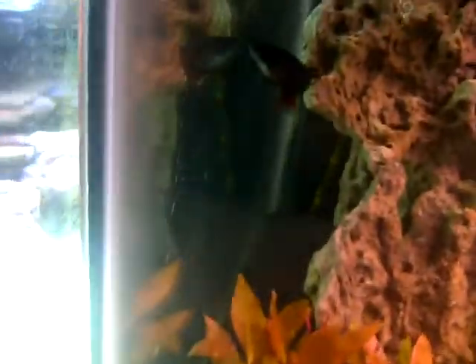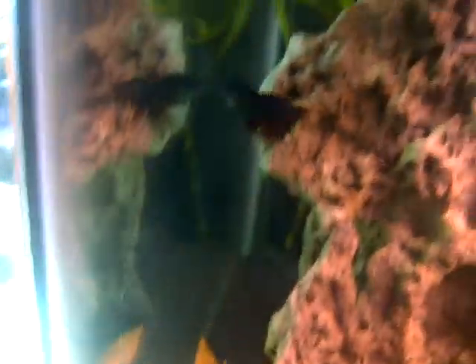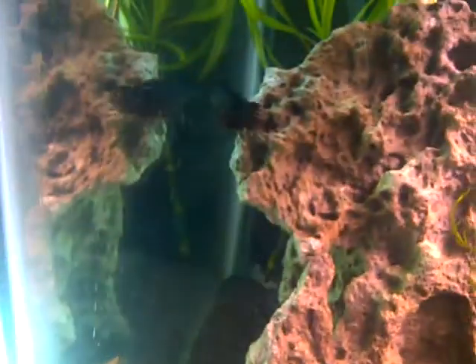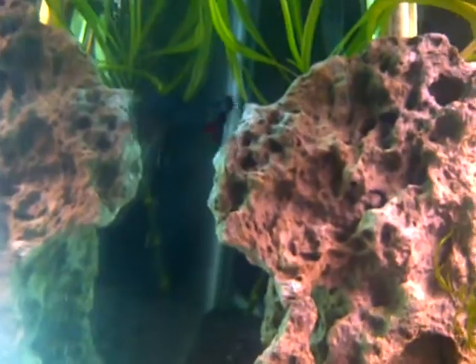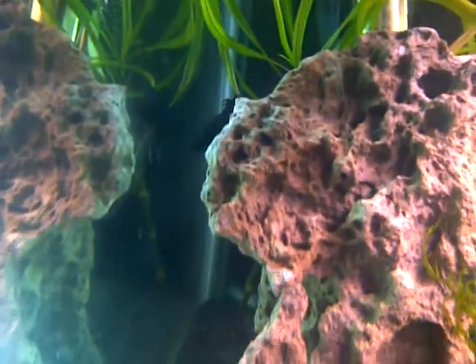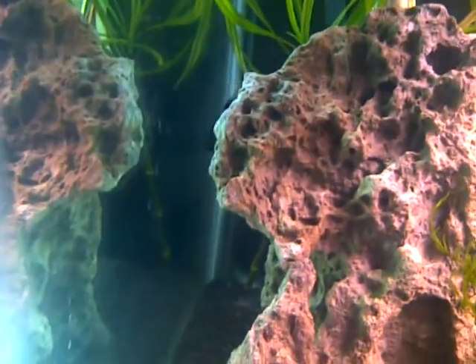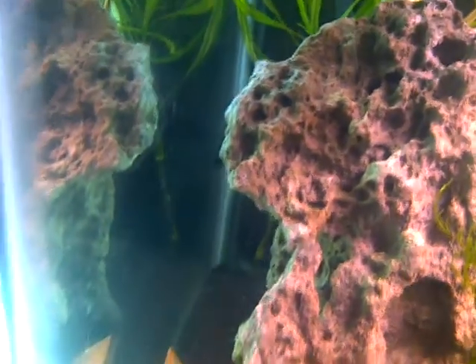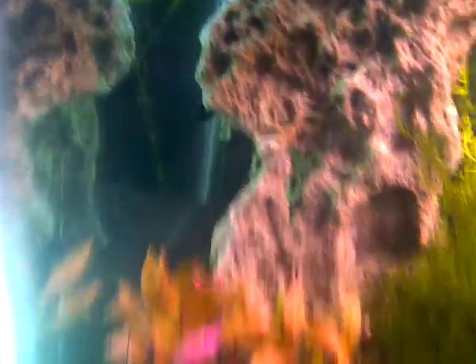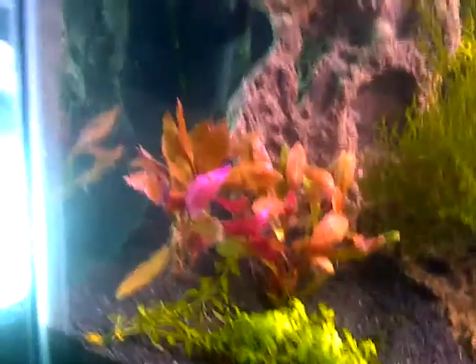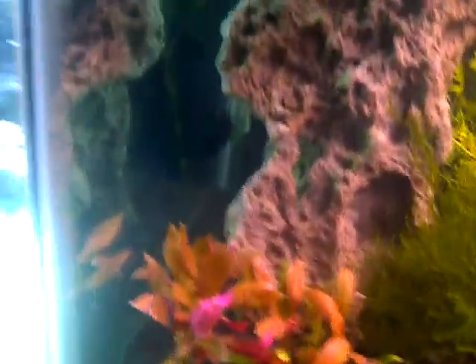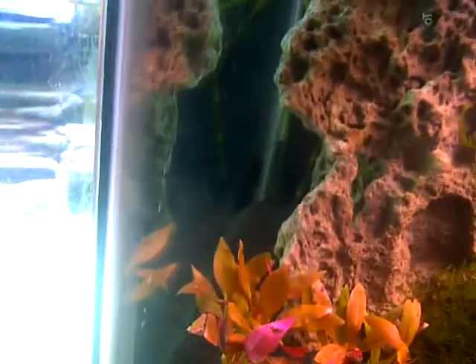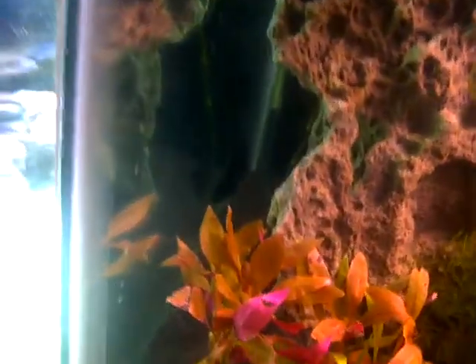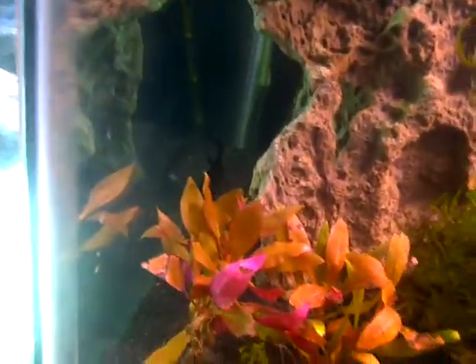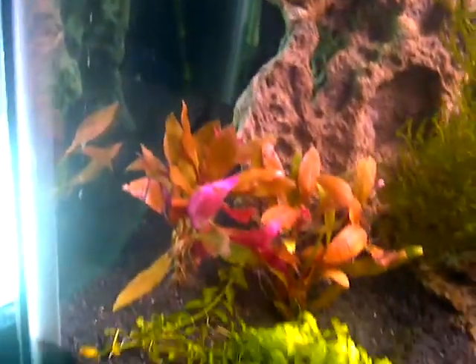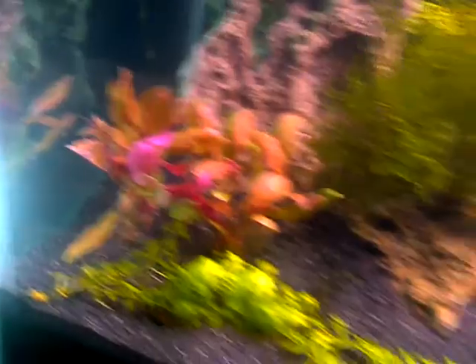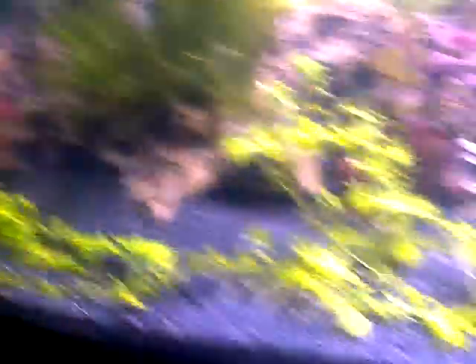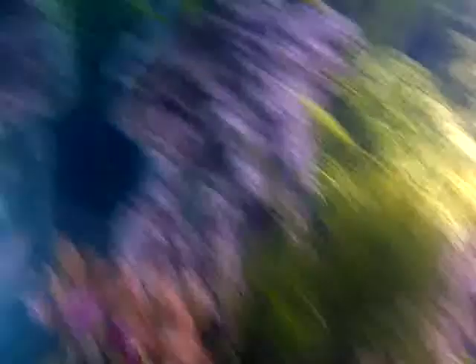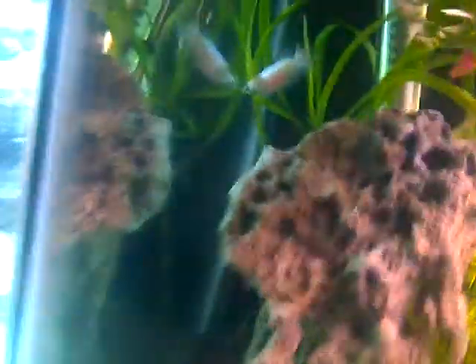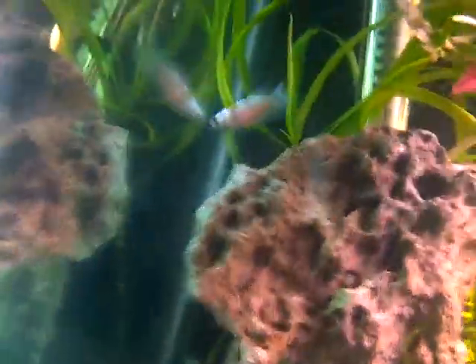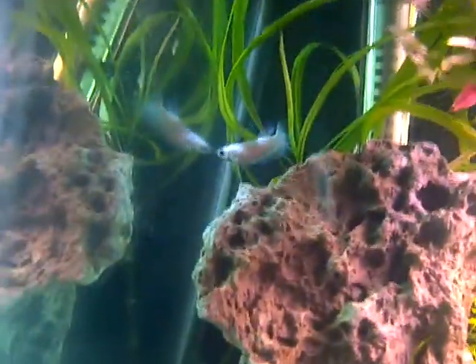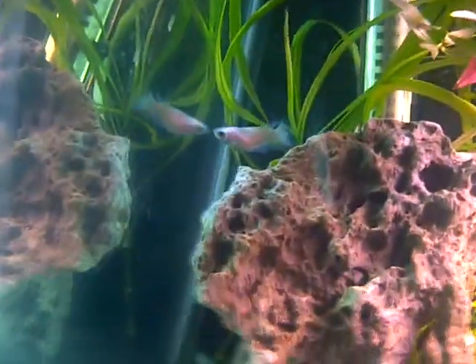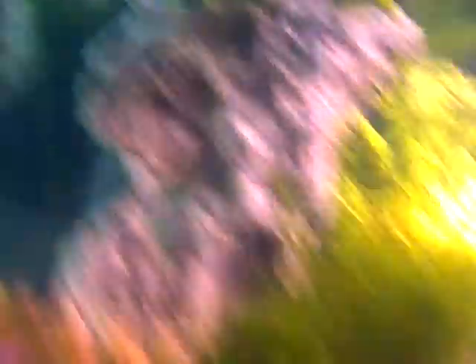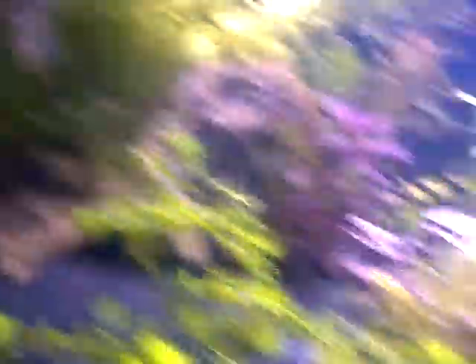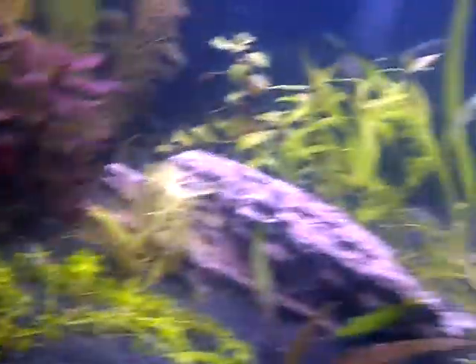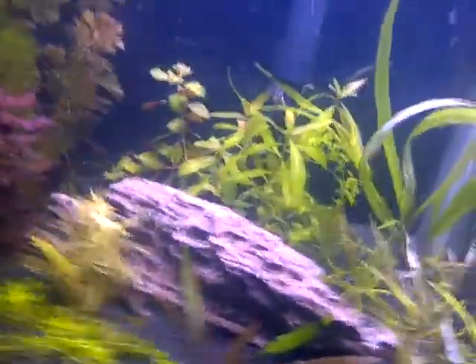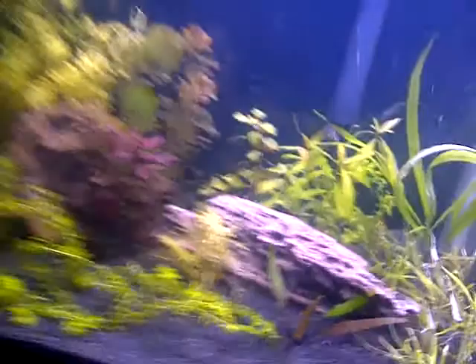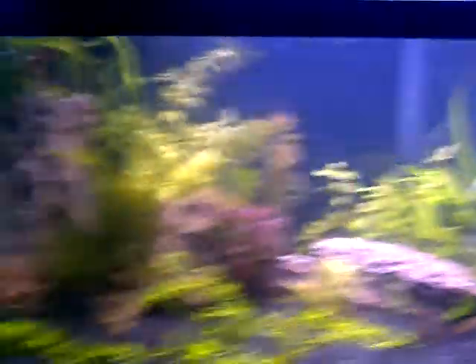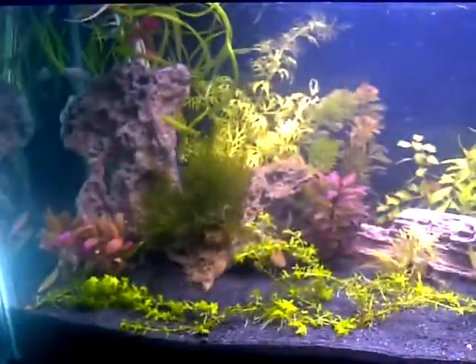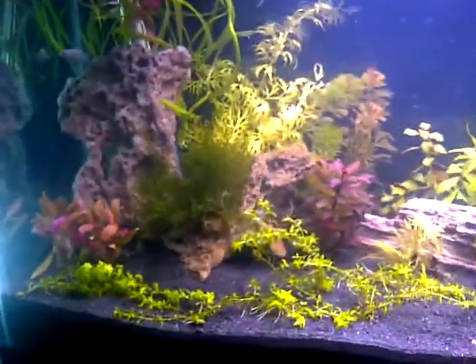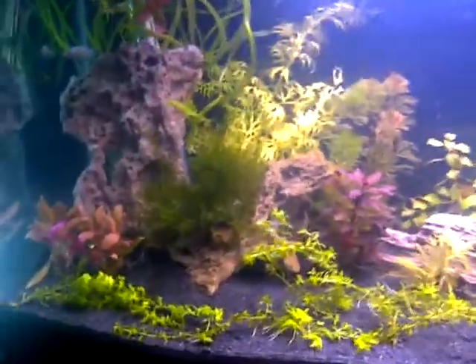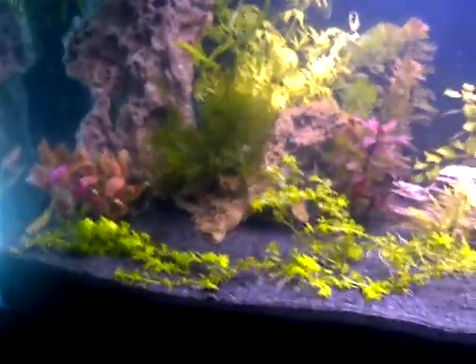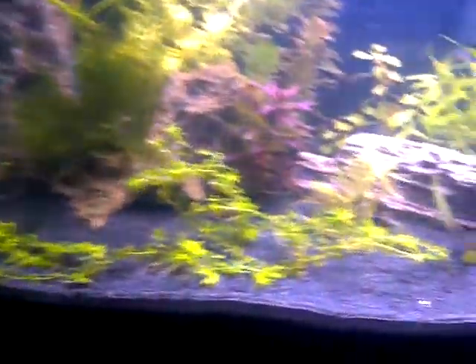This is a real sexy betta — or 'beta' as some of you call it. I call it betta. Damn, there's five betas in here and none of them are out right now.